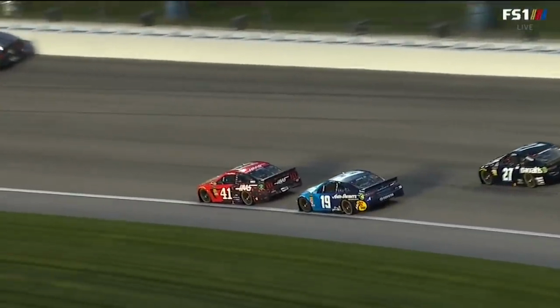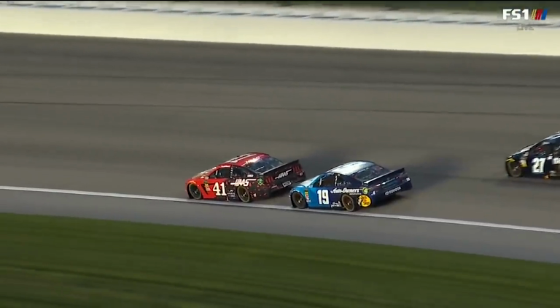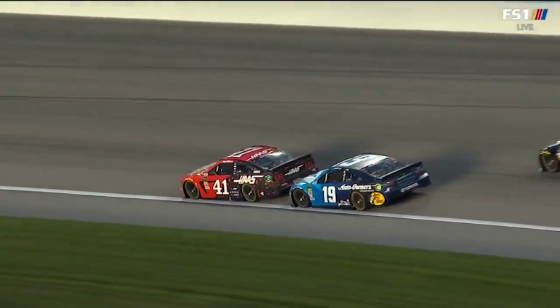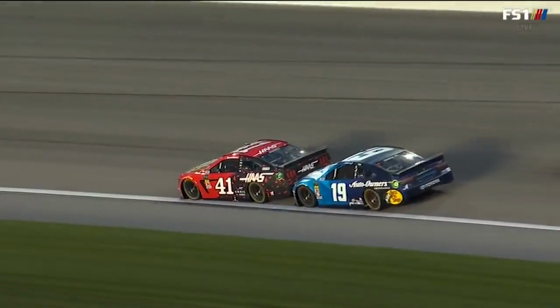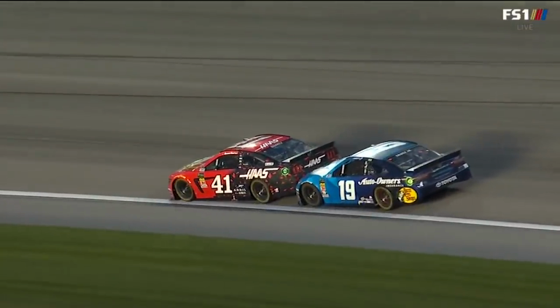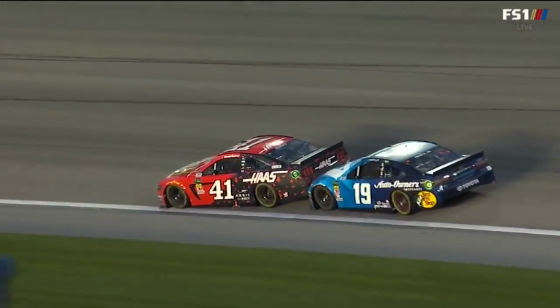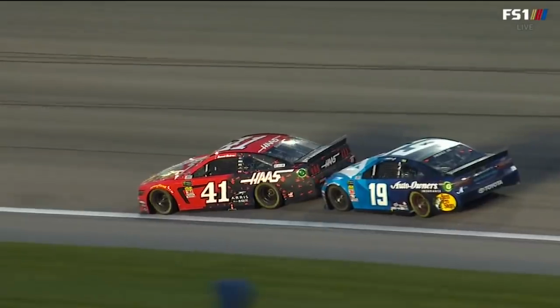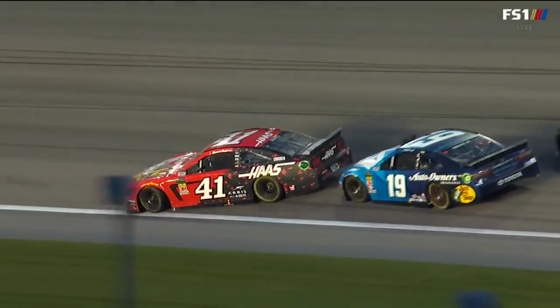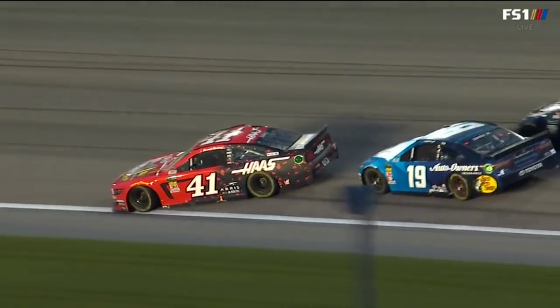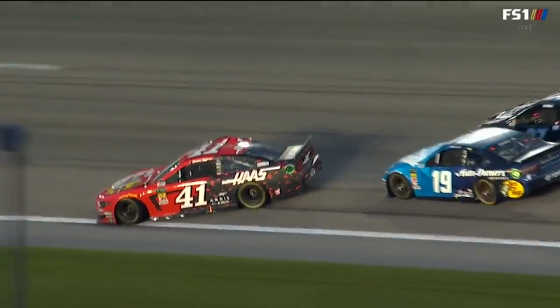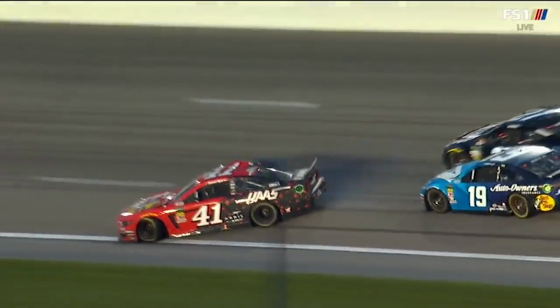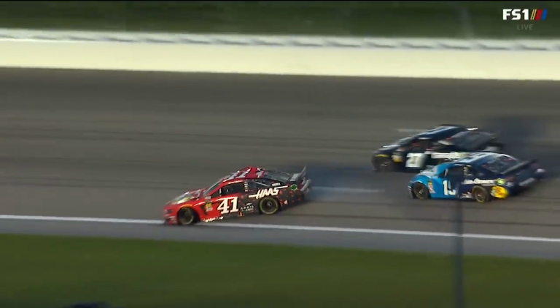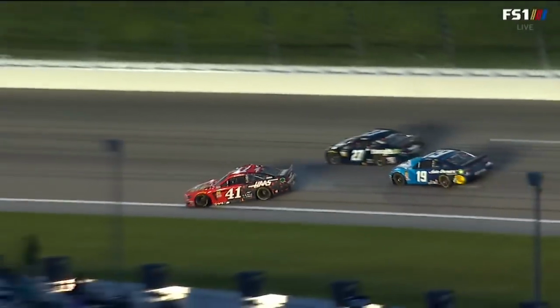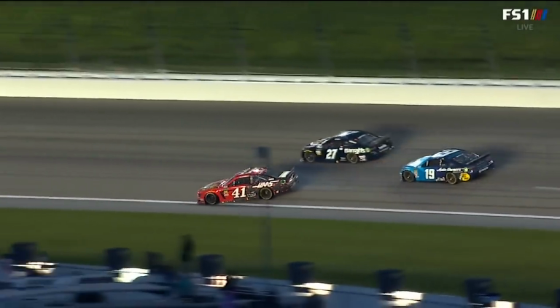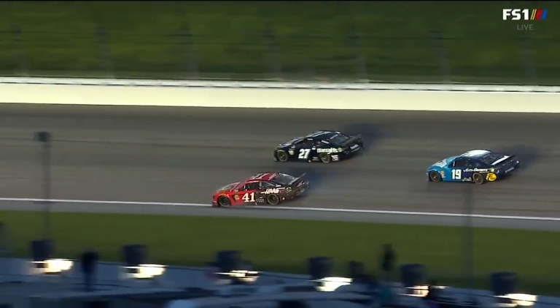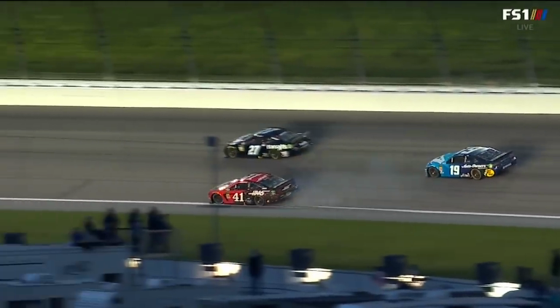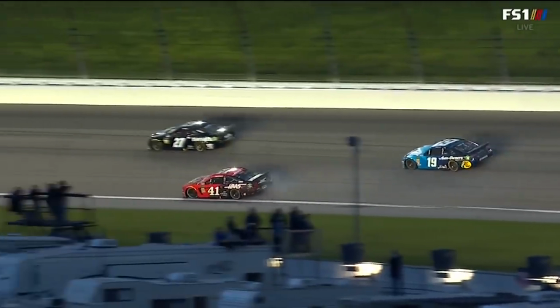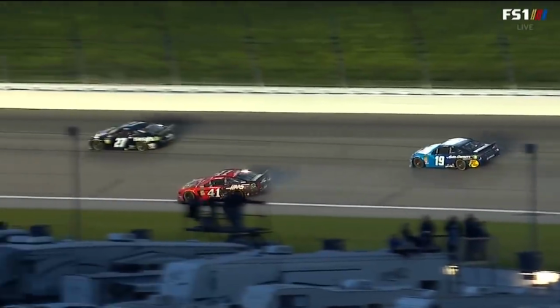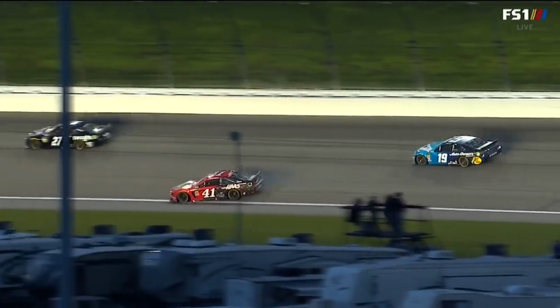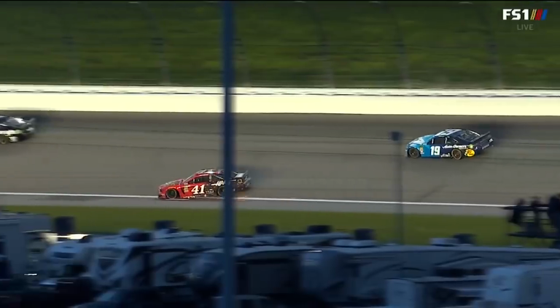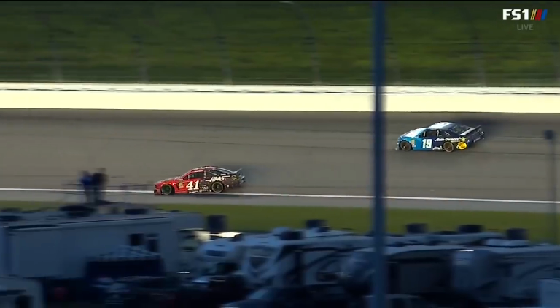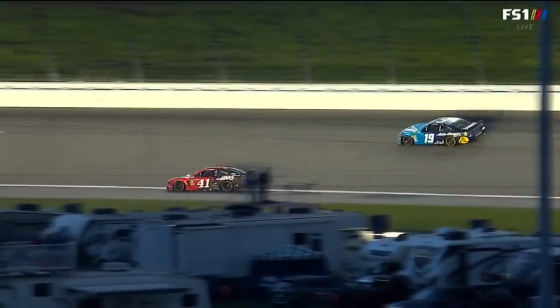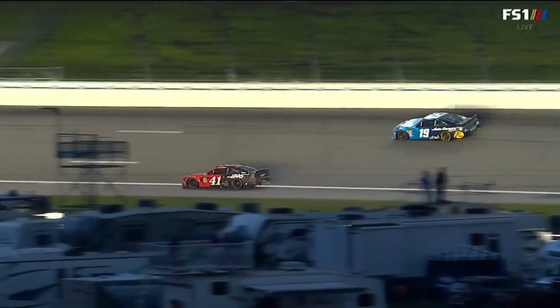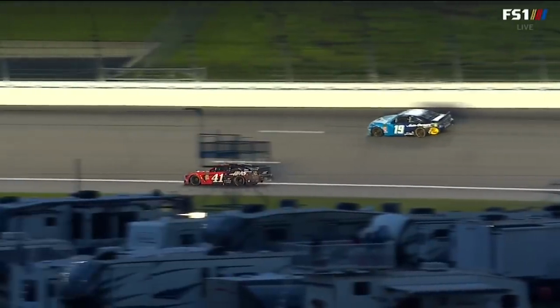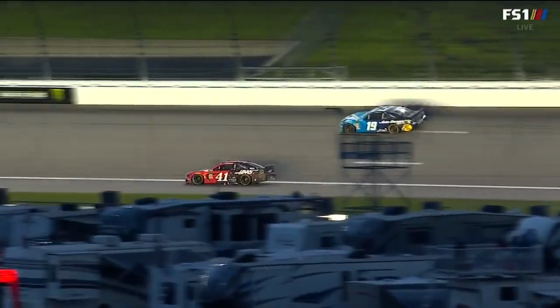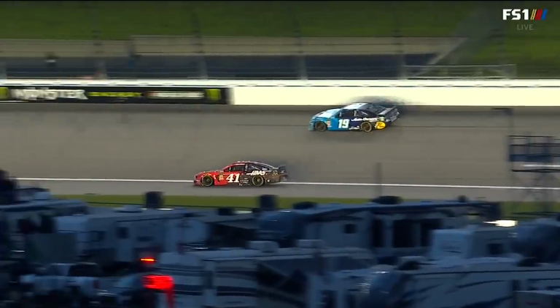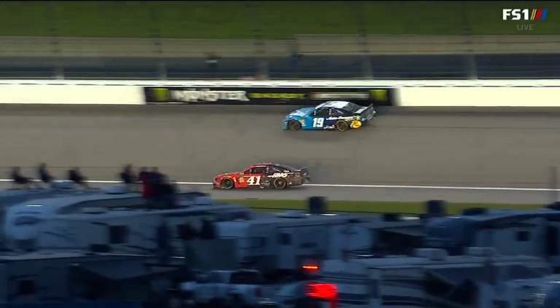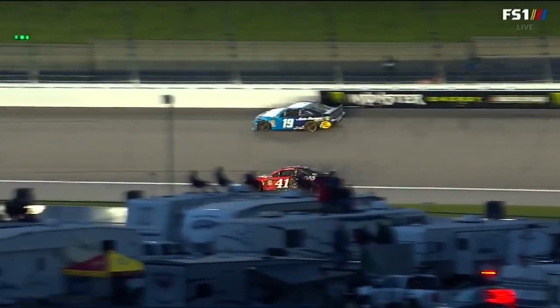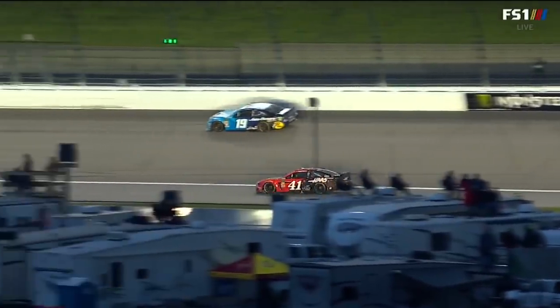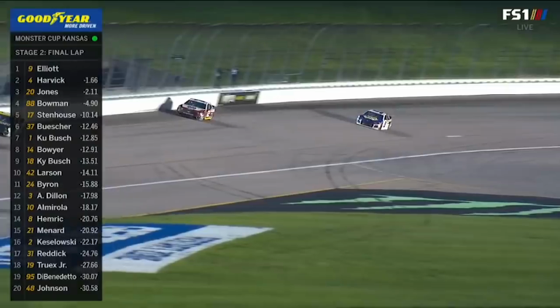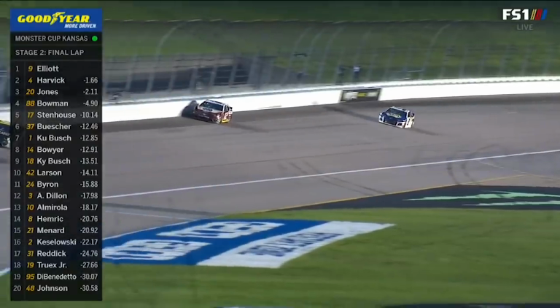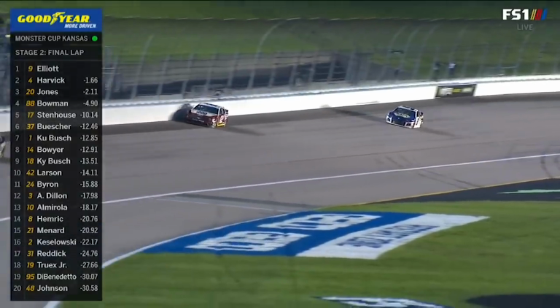This really started on the back straightaway. They were all wadded up here — how that was not a wreck, amazing save by Suarez. He was slowing down to get to pits, and he still made it to pit road. So here we come to the flag.